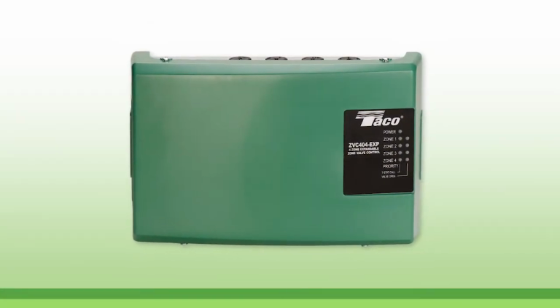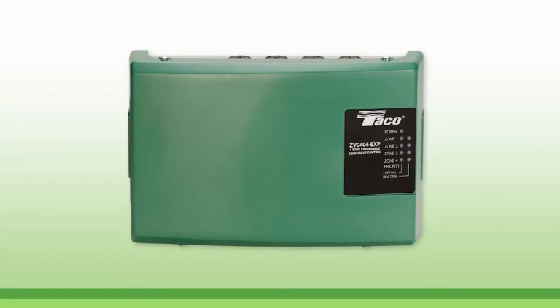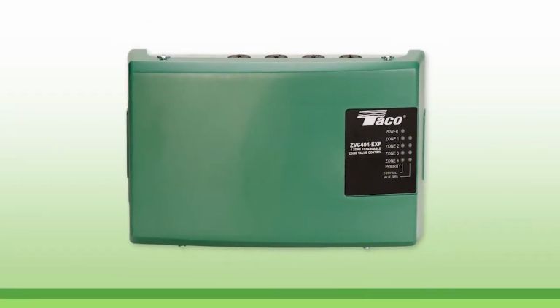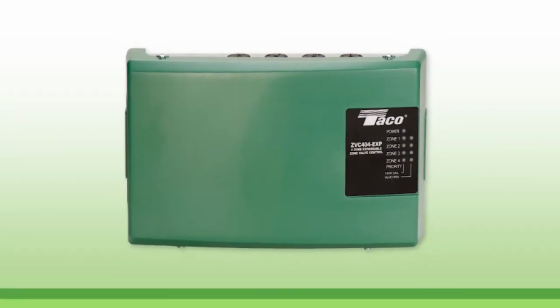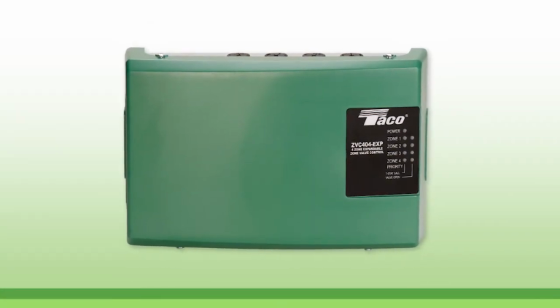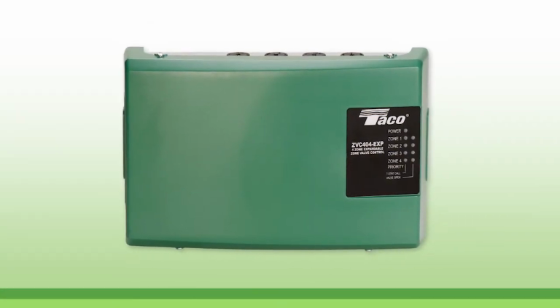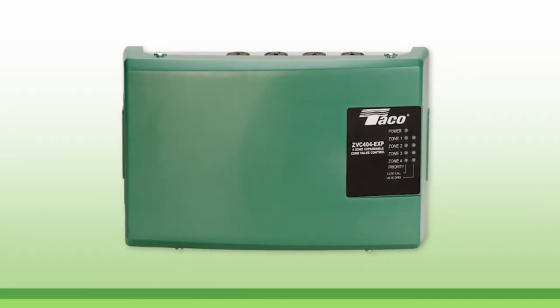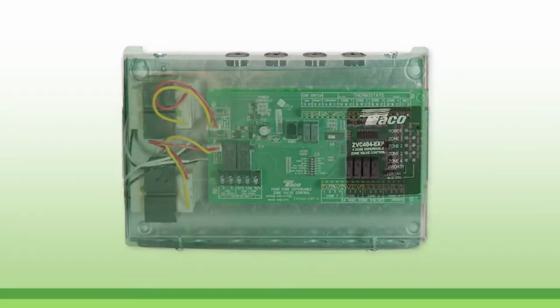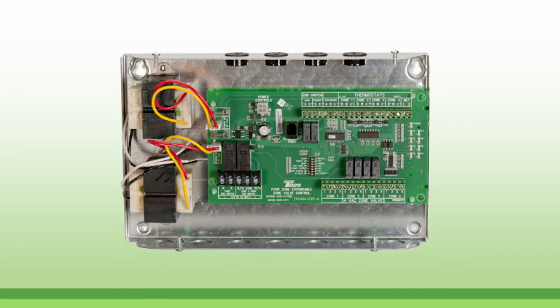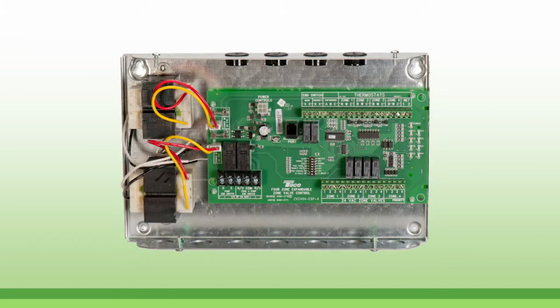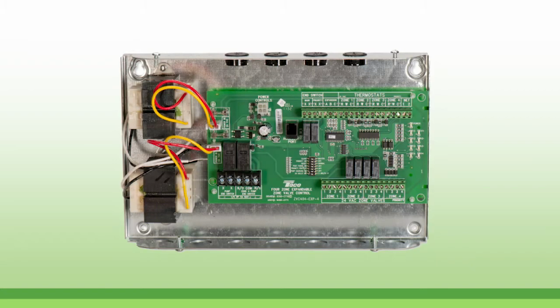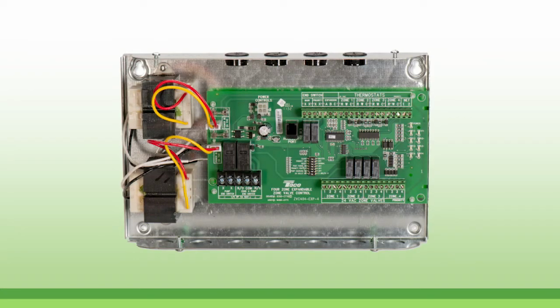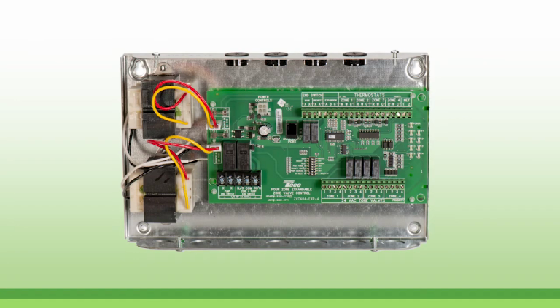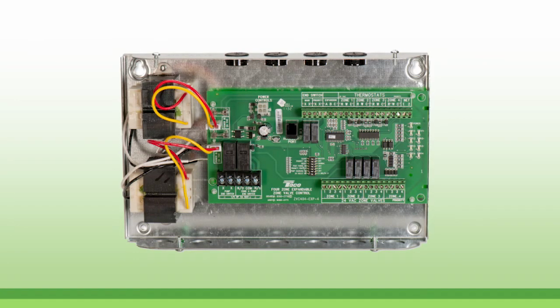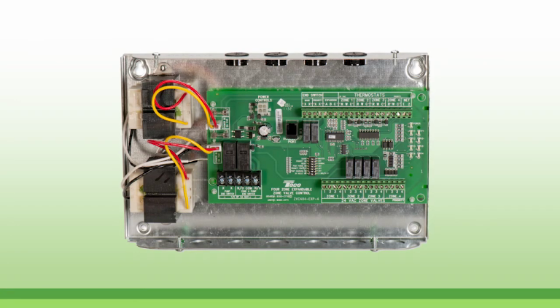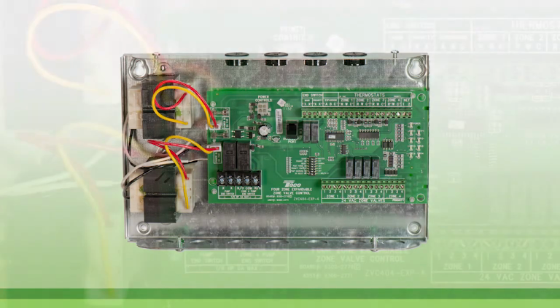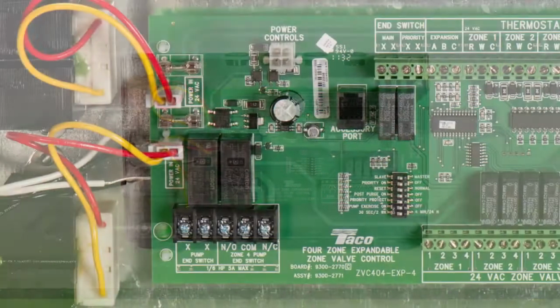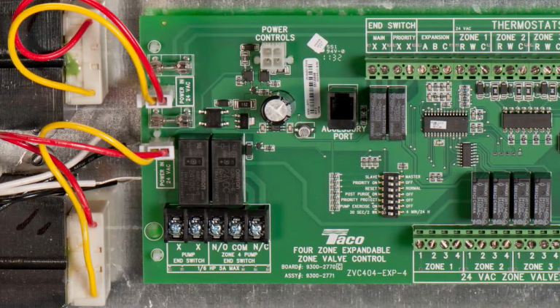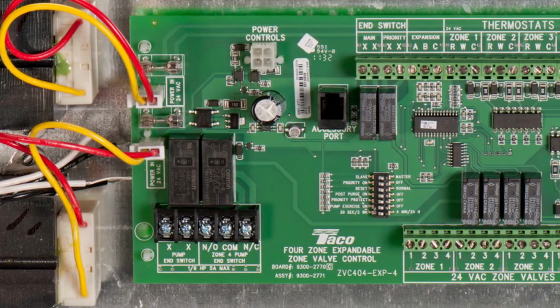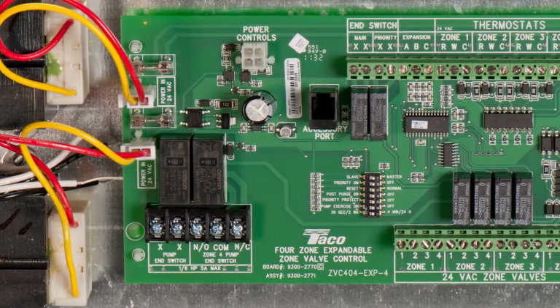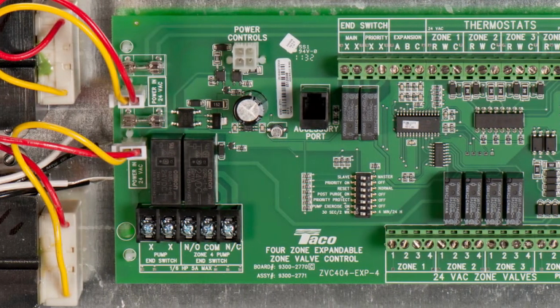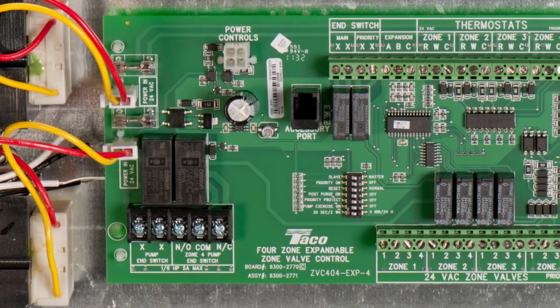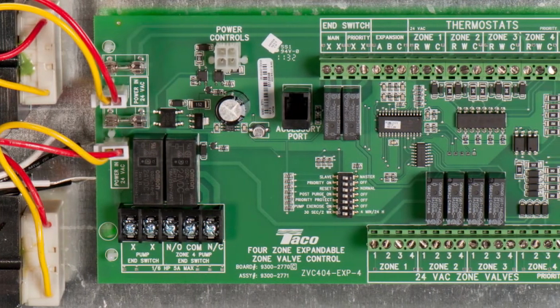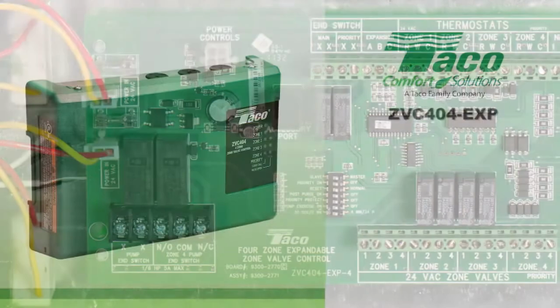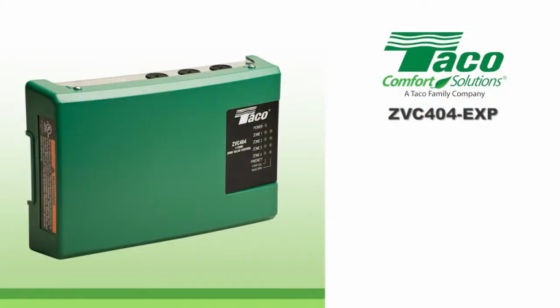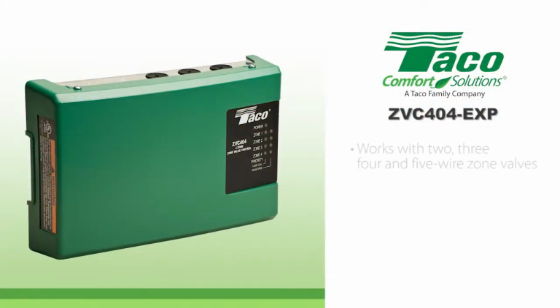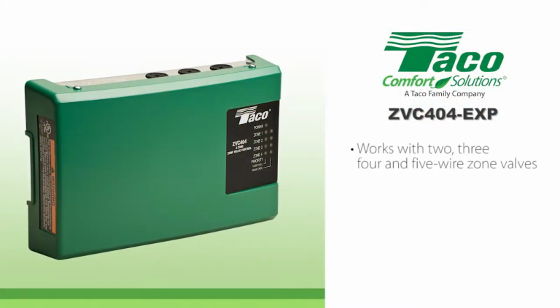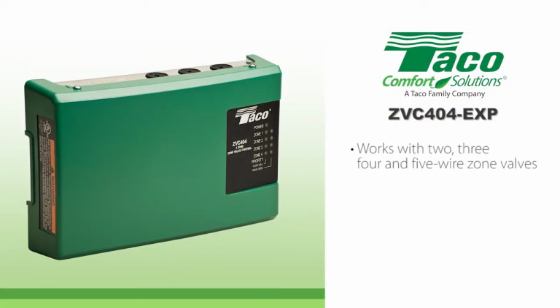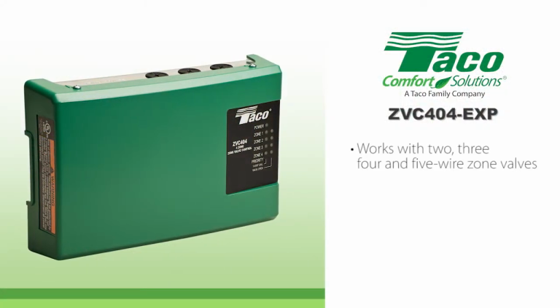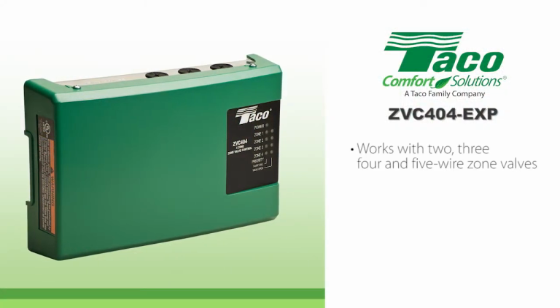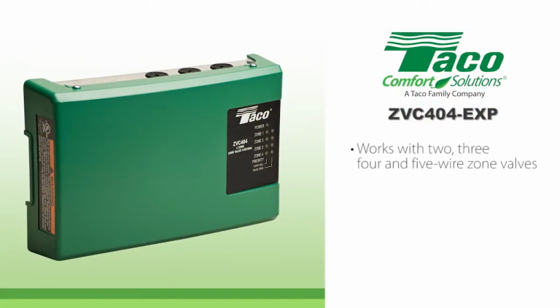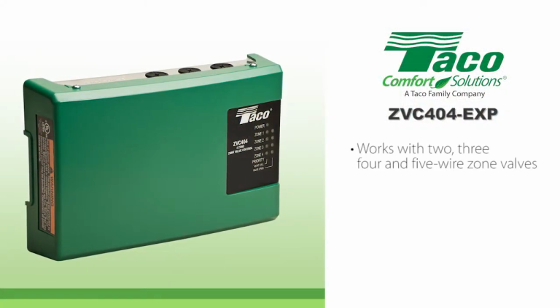Simplify the wiring nightmare. Tayco Zone Valve Control's easy-to-follow PC board layout eliminates the problems caused by incorrect wiring. They work with two, three, four, and some five-wire zone valves.